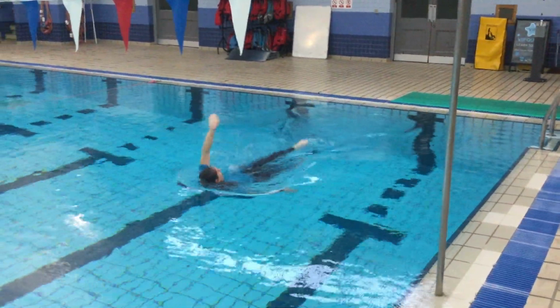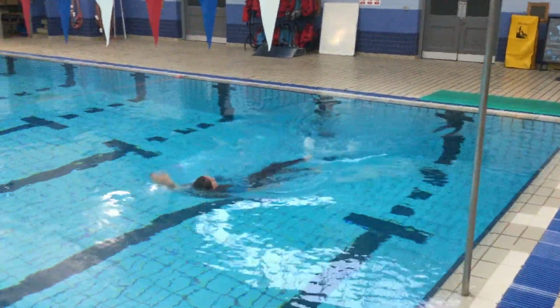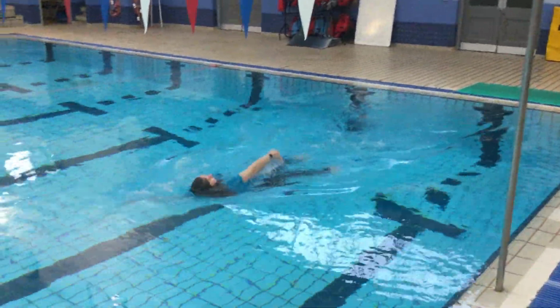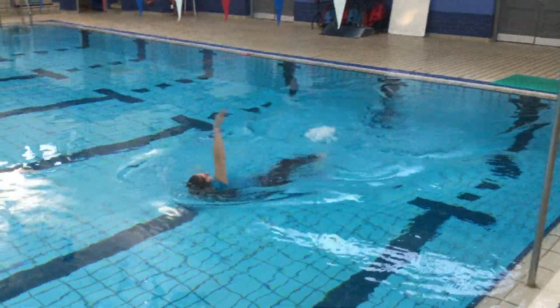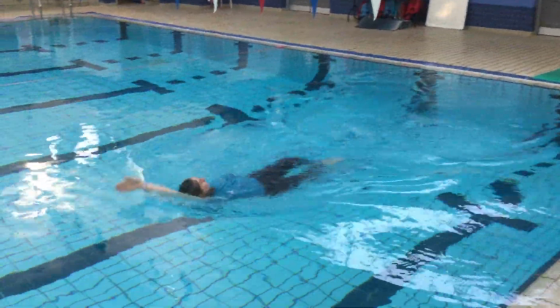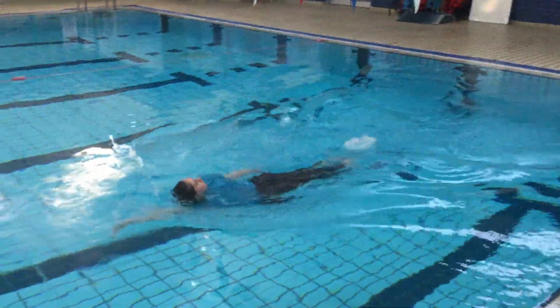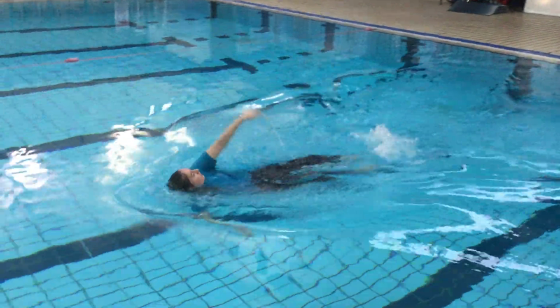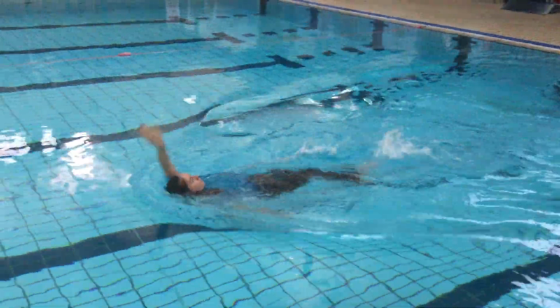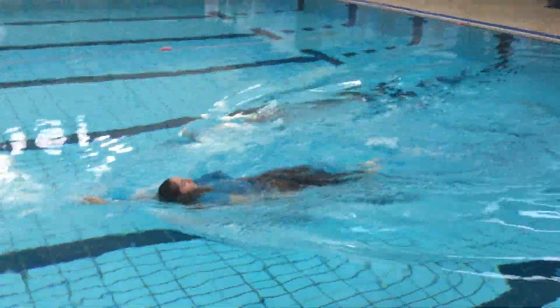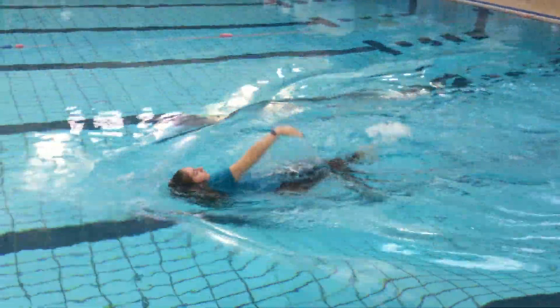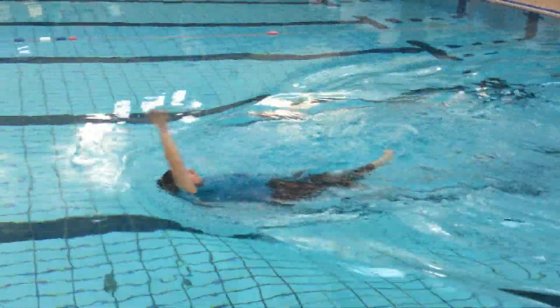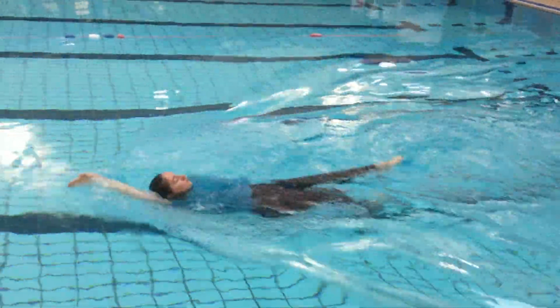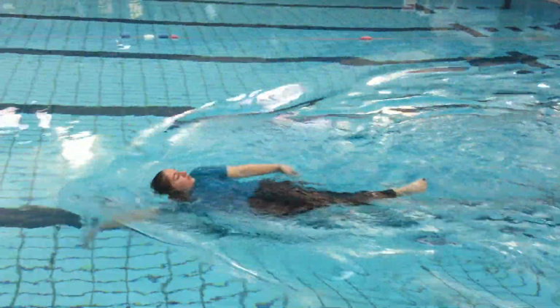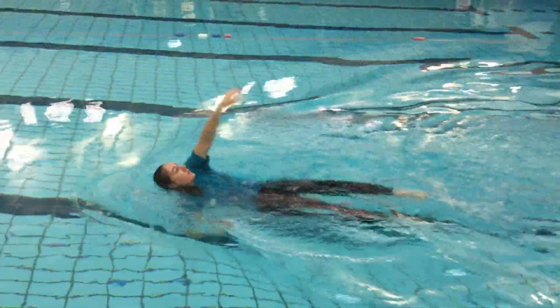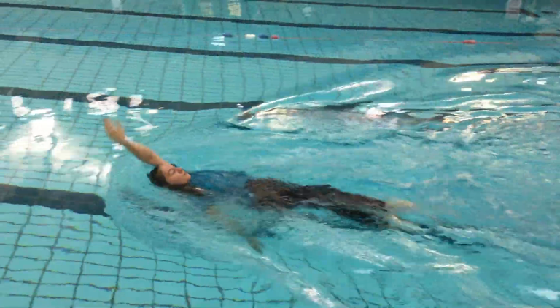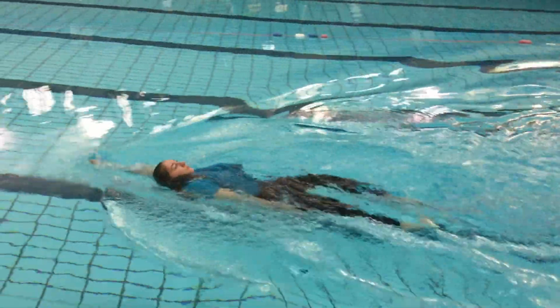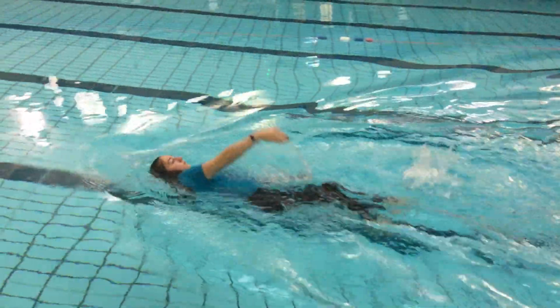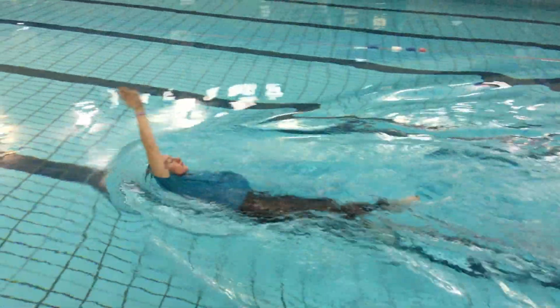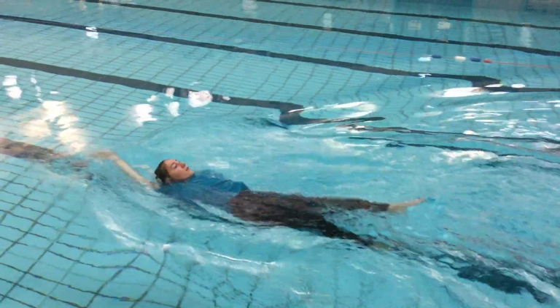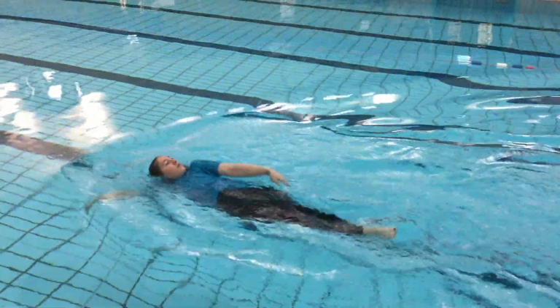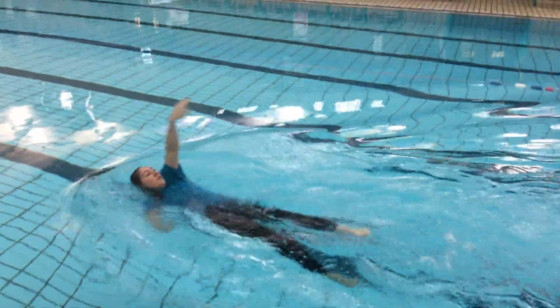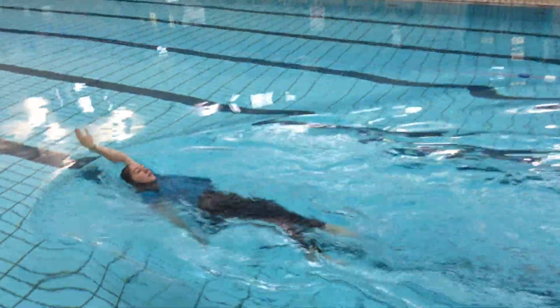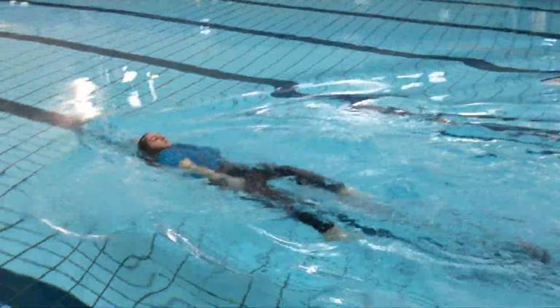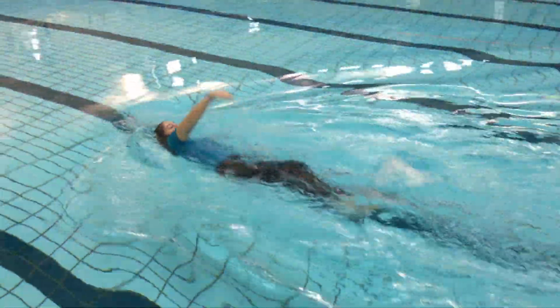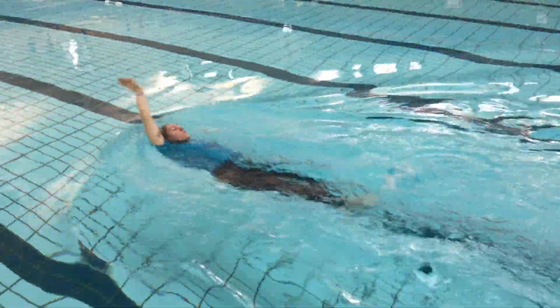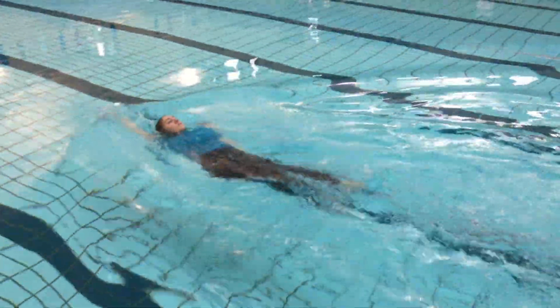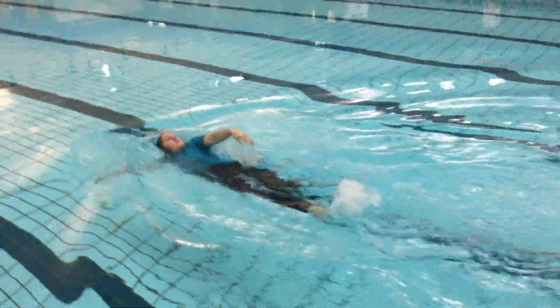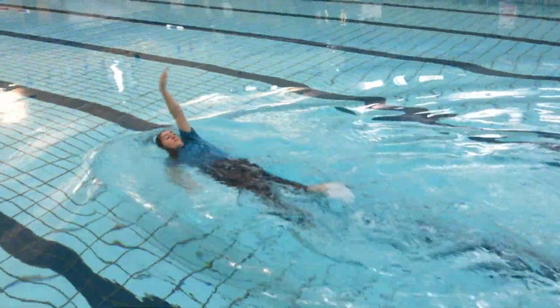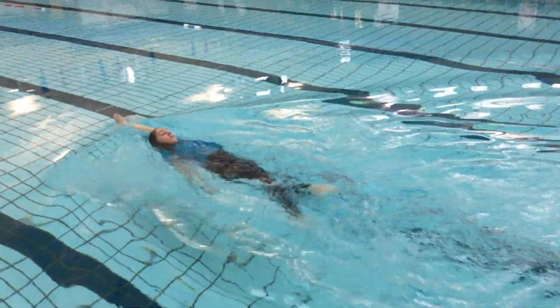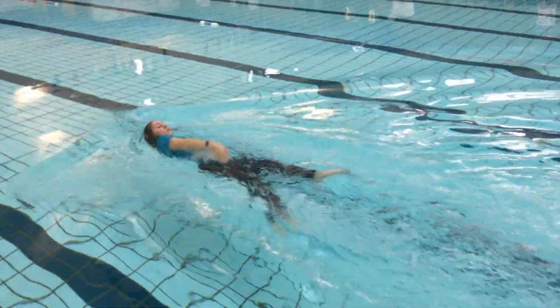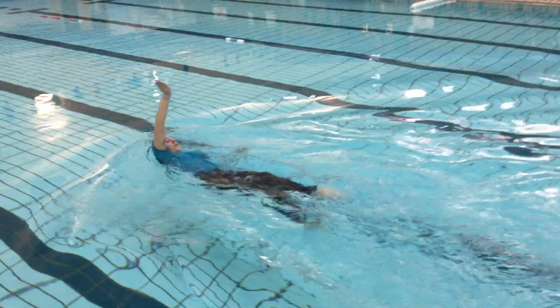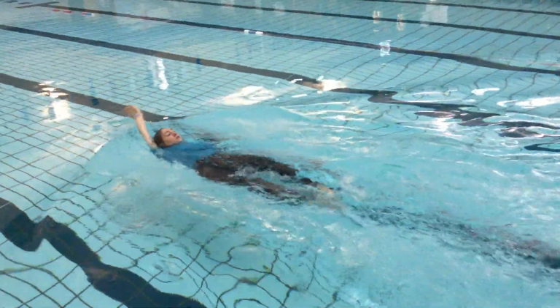Danny is now demonstrating a backstroke. Your arms are nice and straight, keeping close to your ears as they go up and over. As your hand goes up and is towards the ceiling, you turn your hand over and it's always a little finger into the water first.